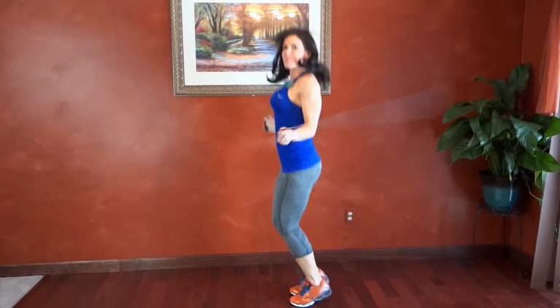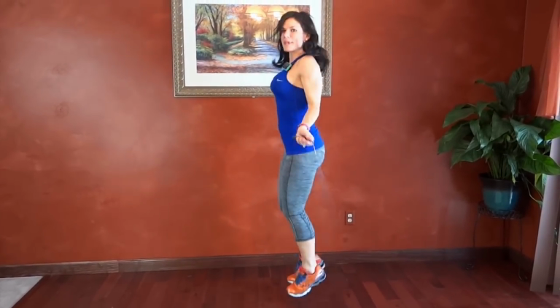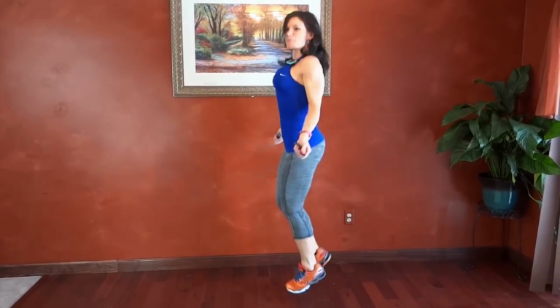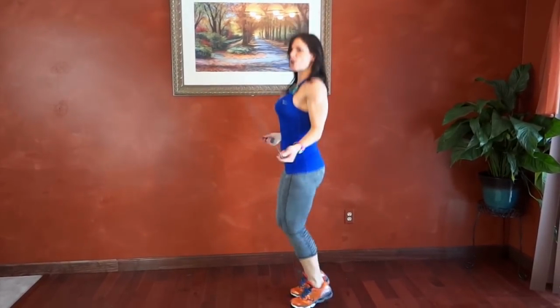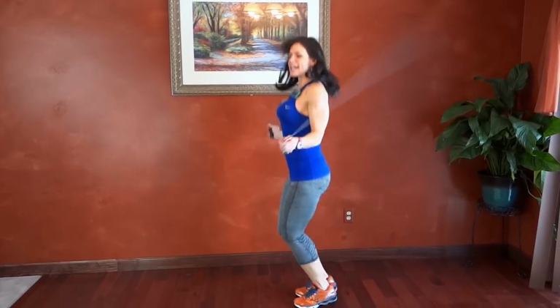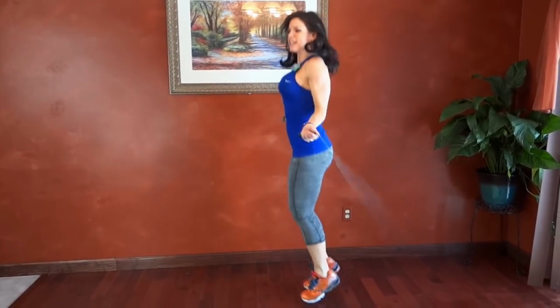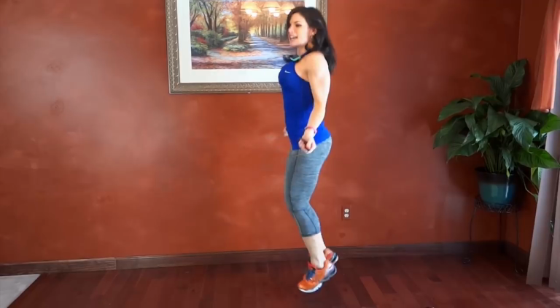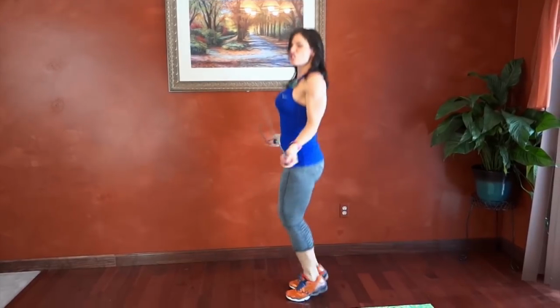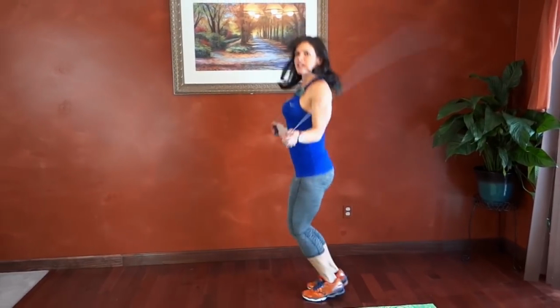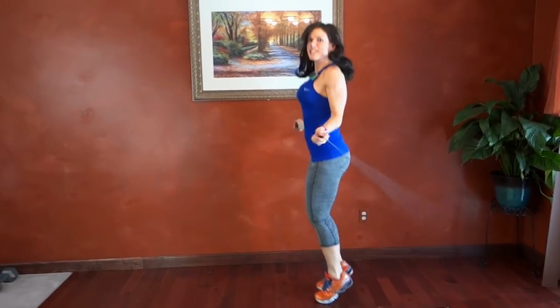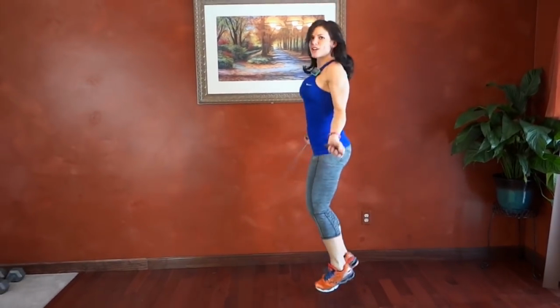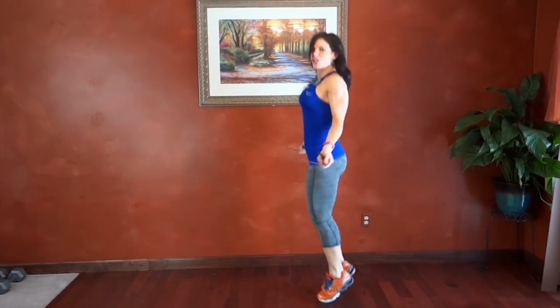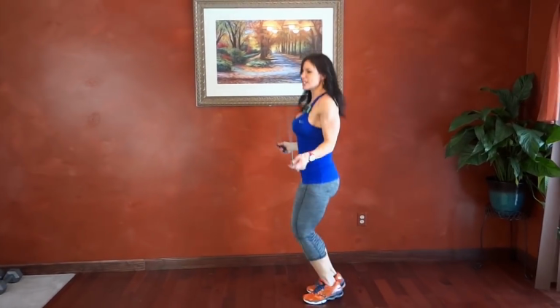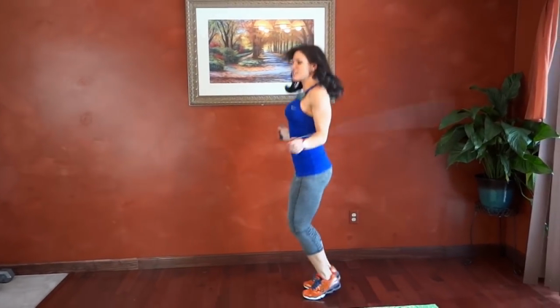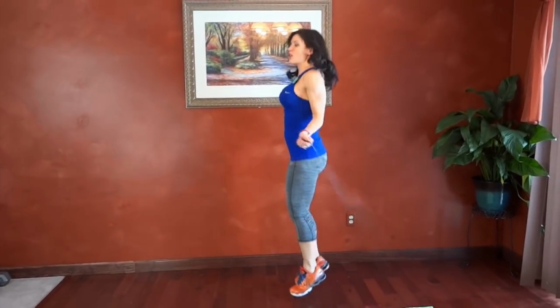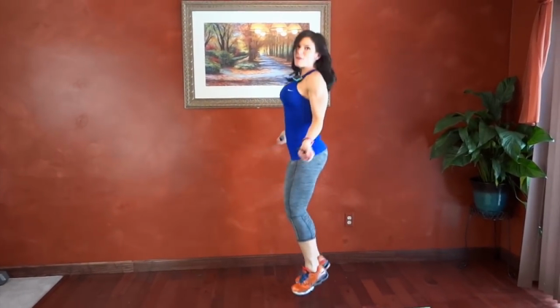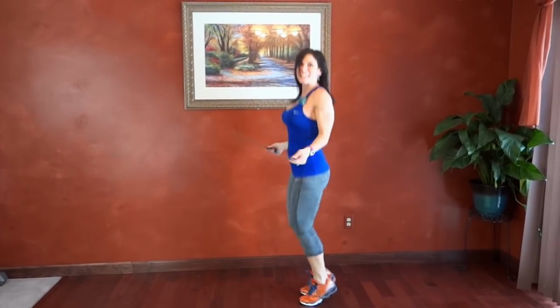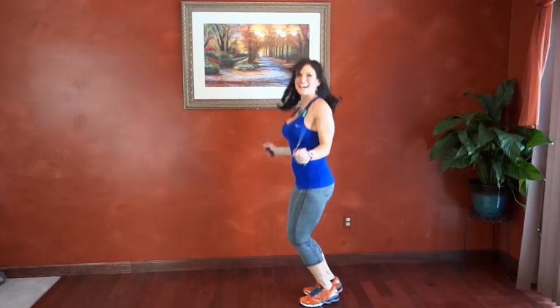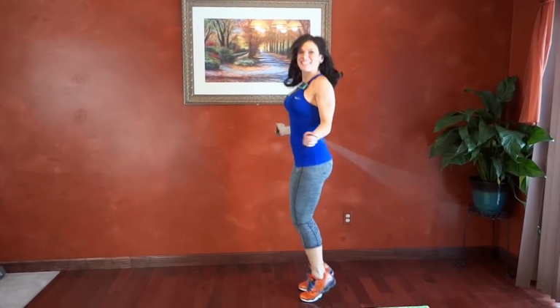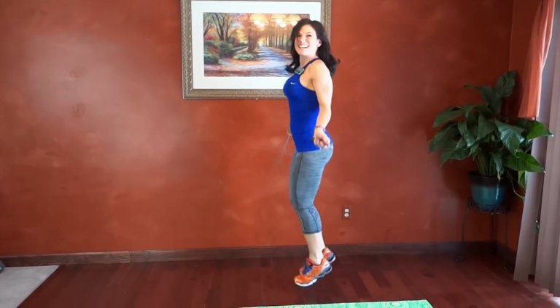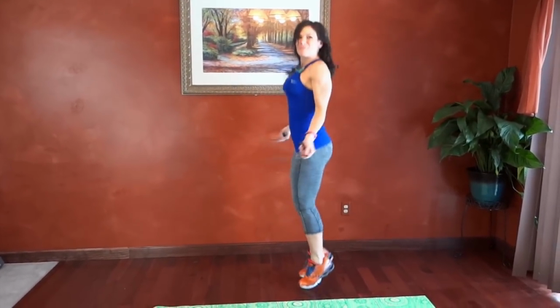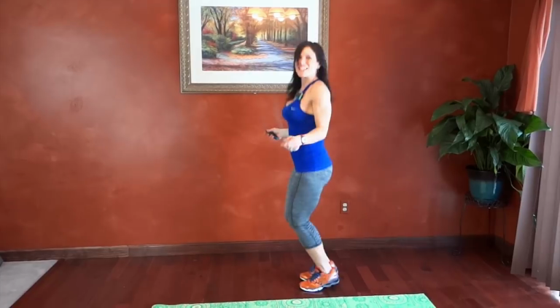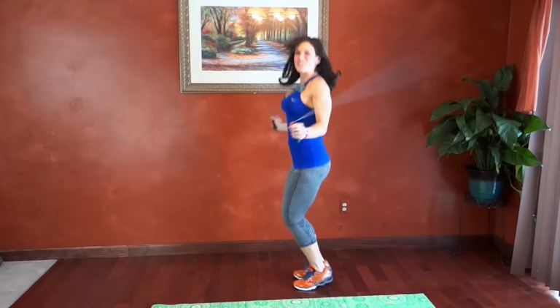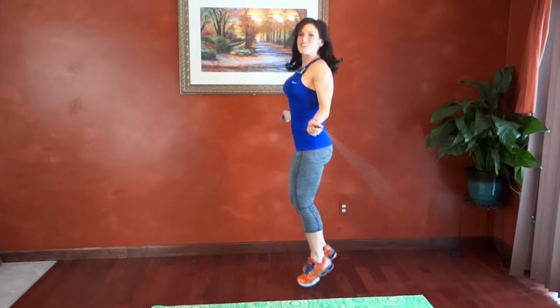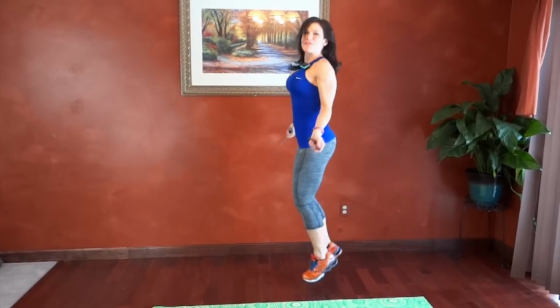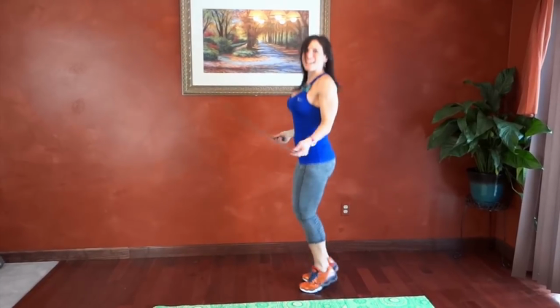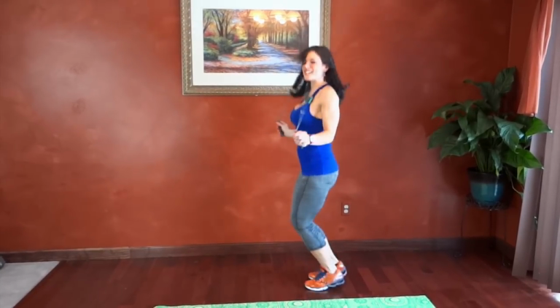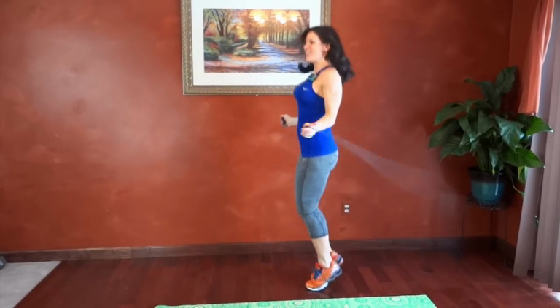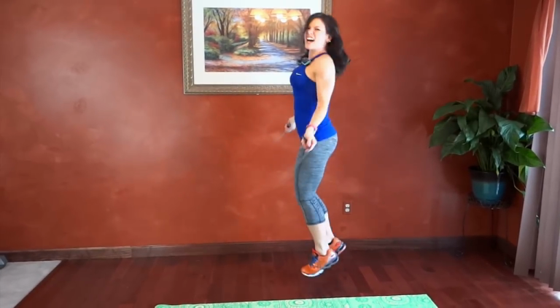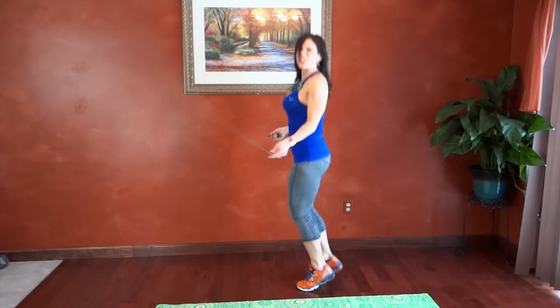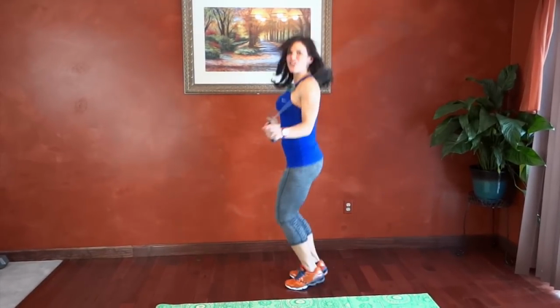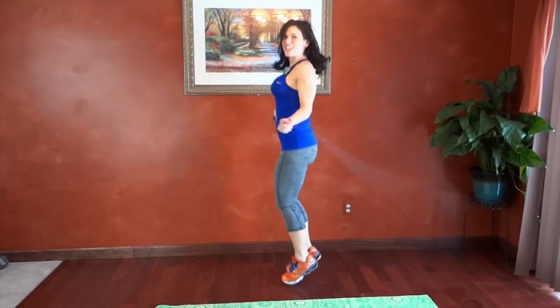During jump roping keep your core tight, hands should be at a 90 degree angle at your sides. That was my 10 second prep time so we're going for 50 seconds now — I started a little early.